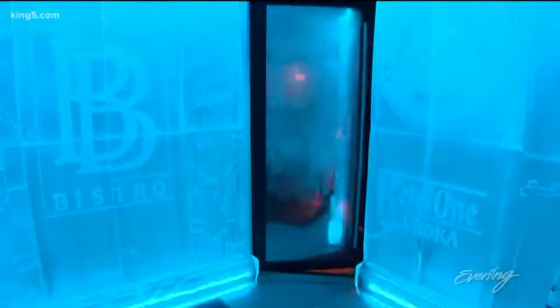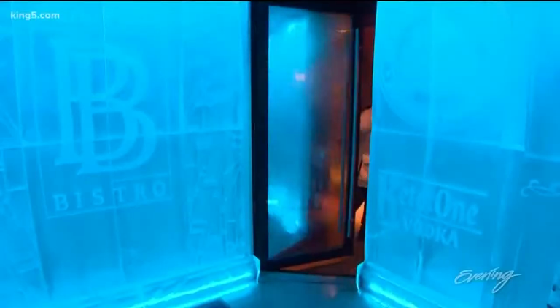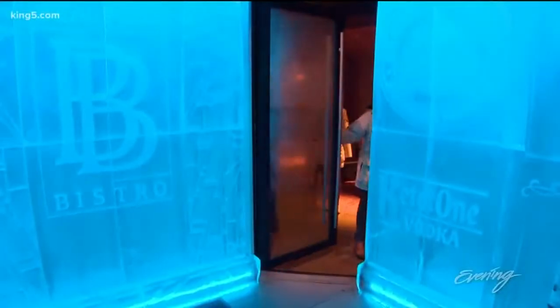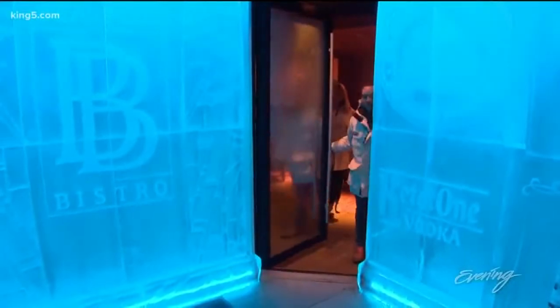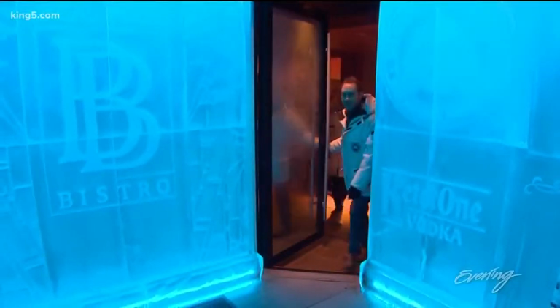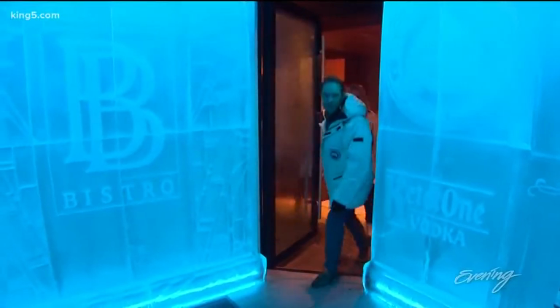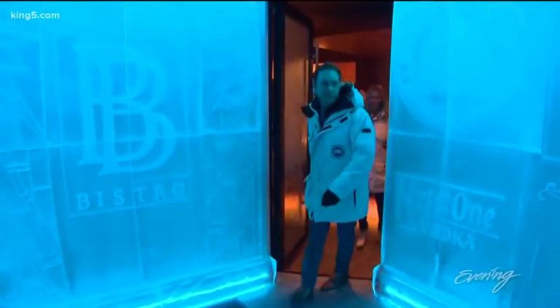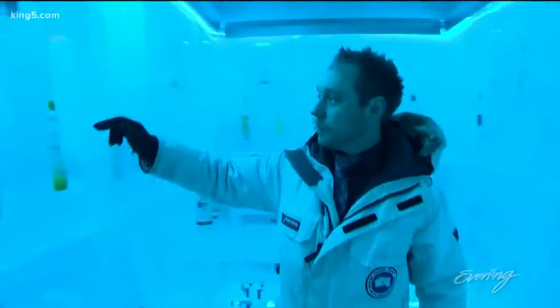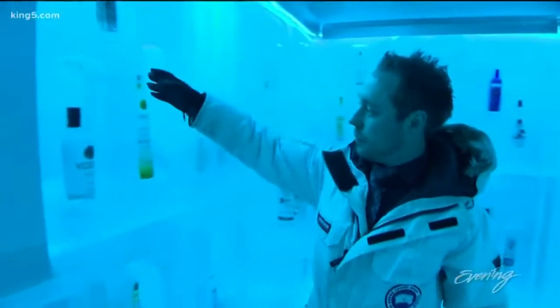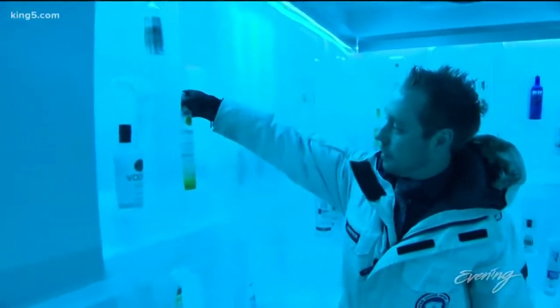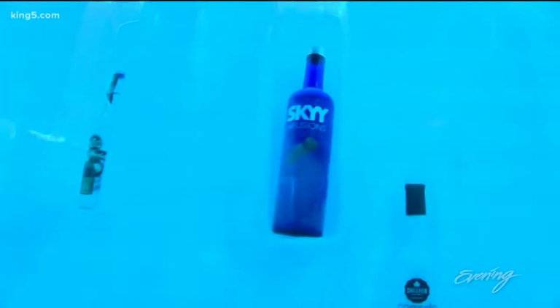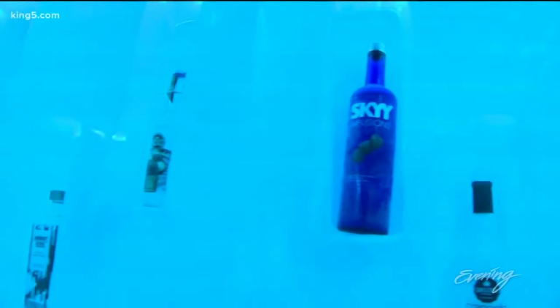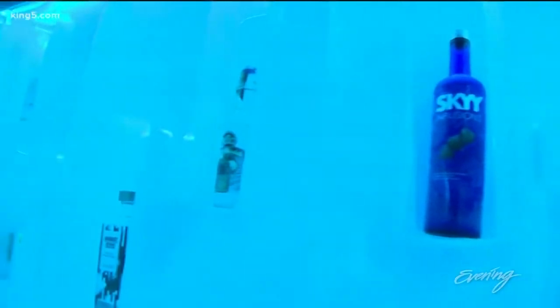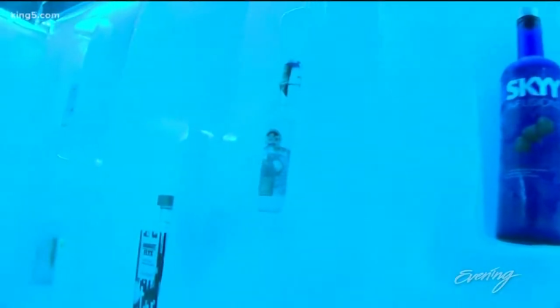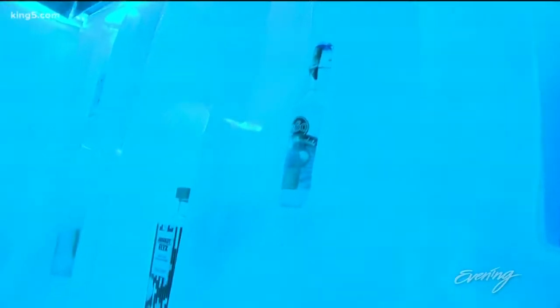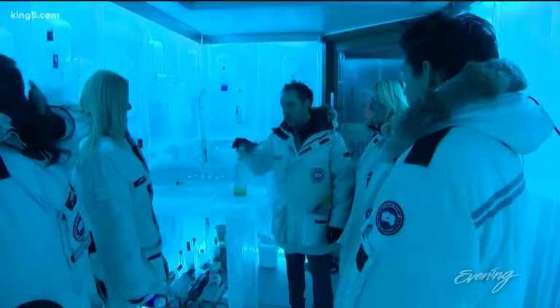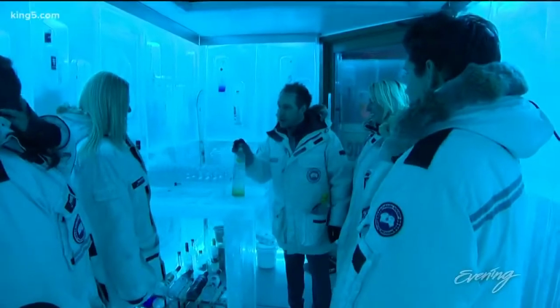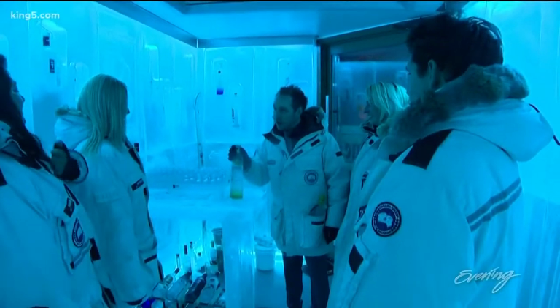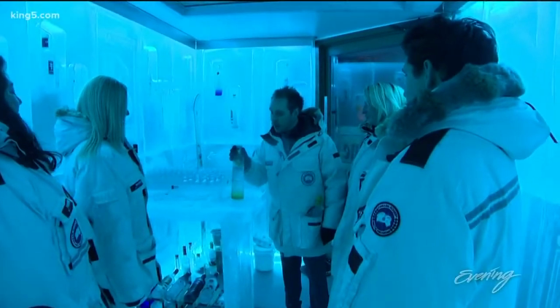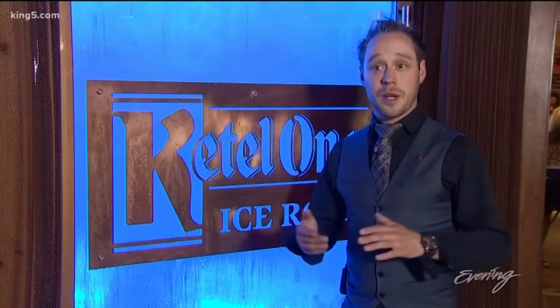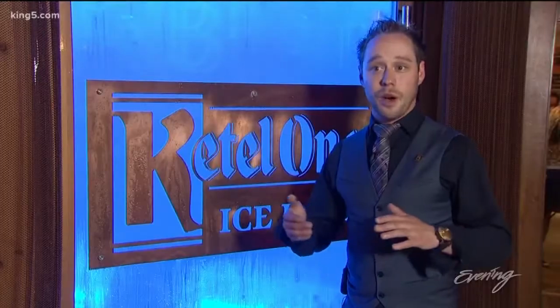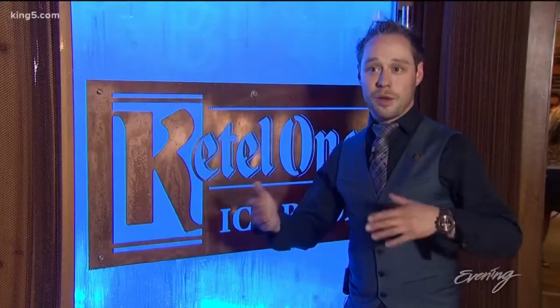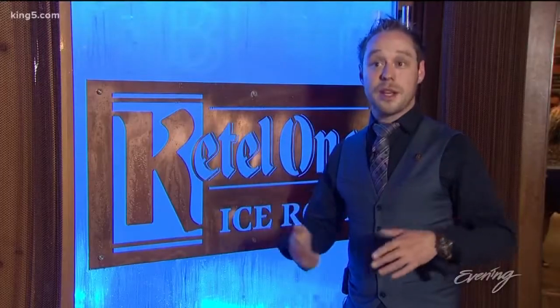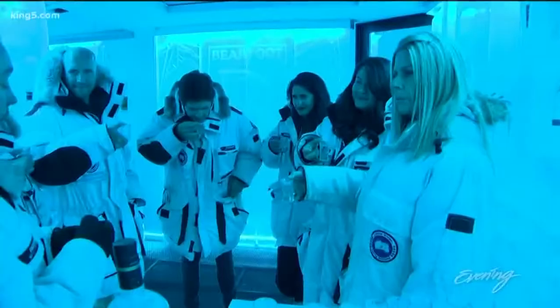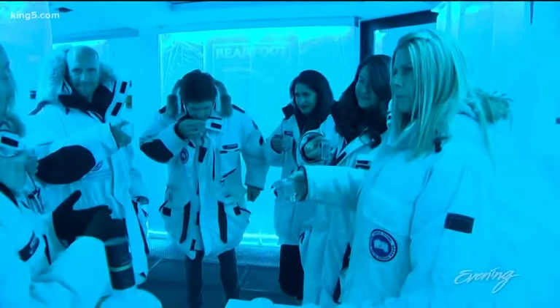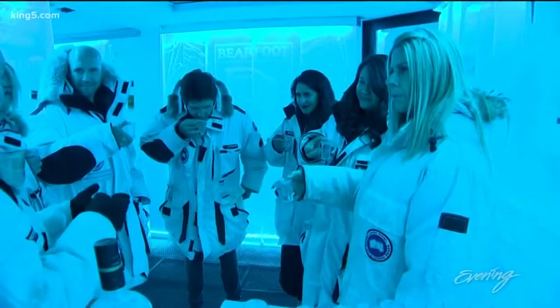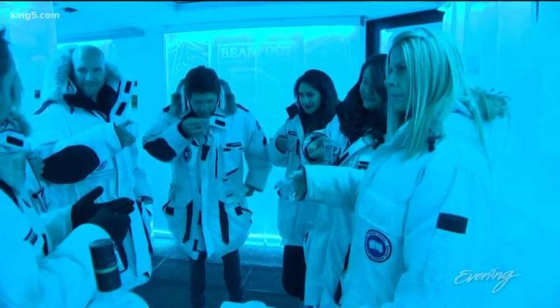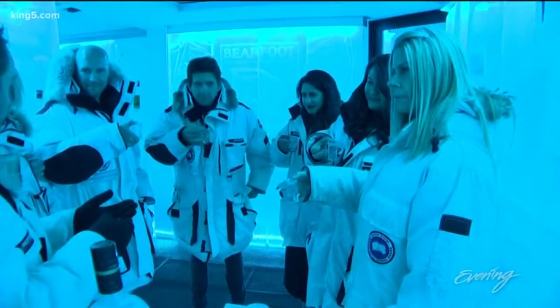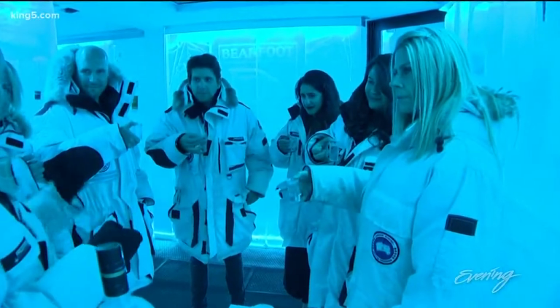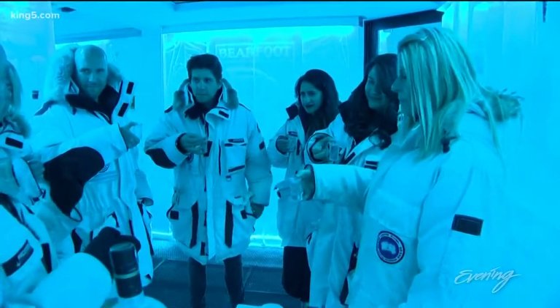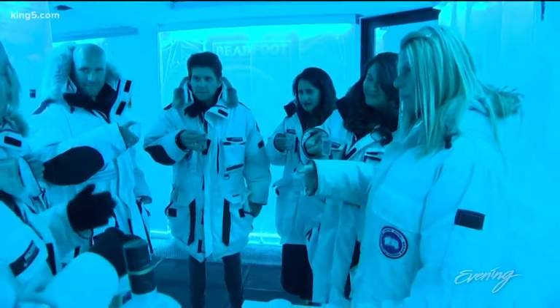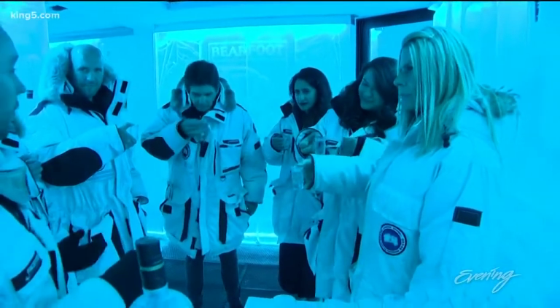It's an educational tour about vodka — where vodka comes from, how it's made, distilled, filtered — and then you get to taste the difference between all of those techniques. You're looking for the flavor, the feel in the mouth, and then the finish.